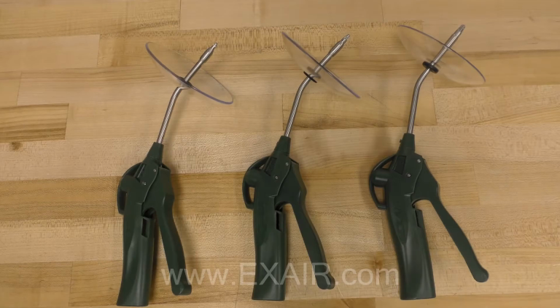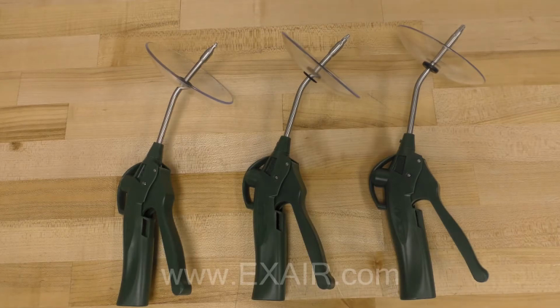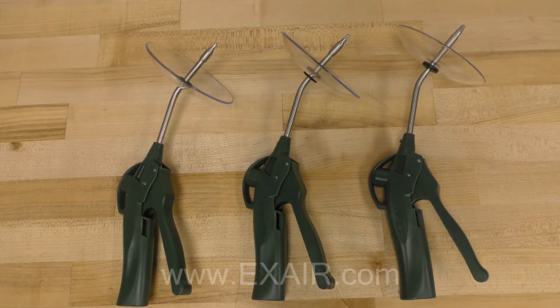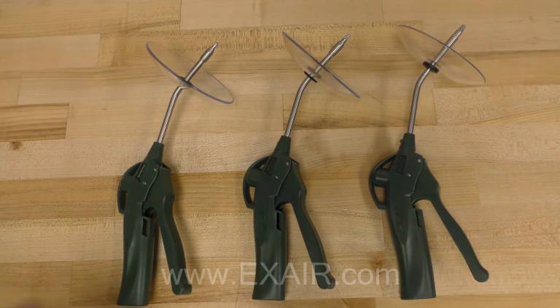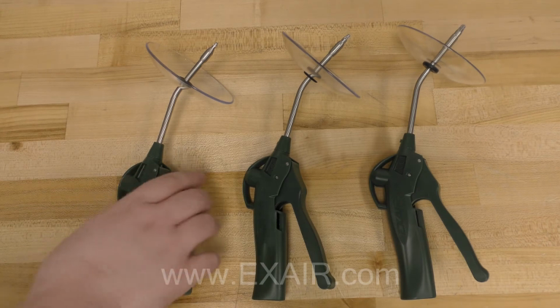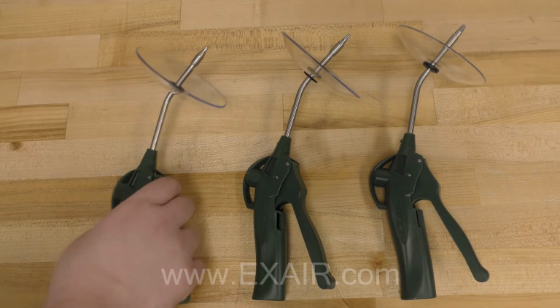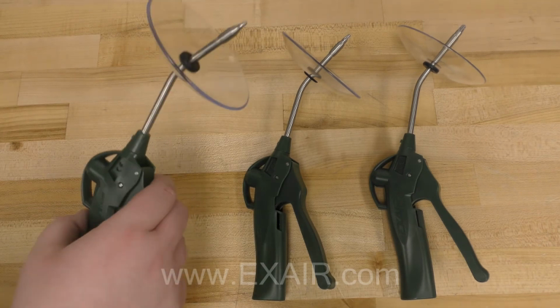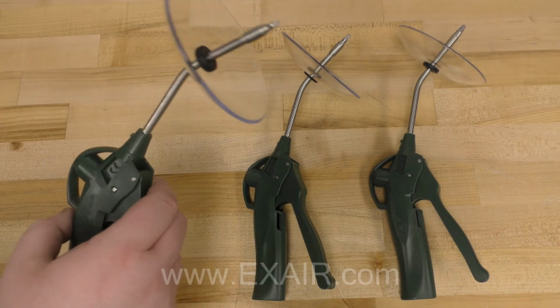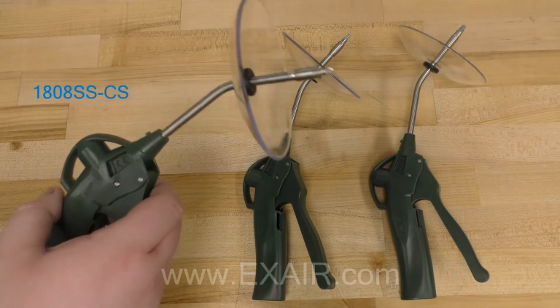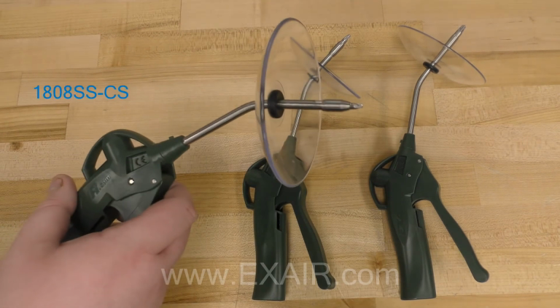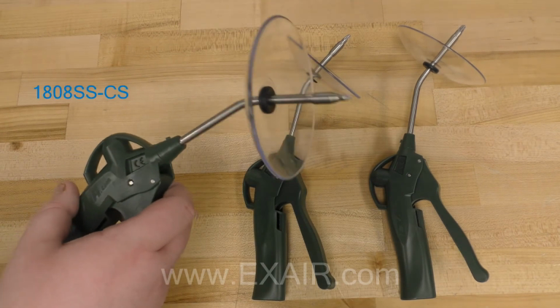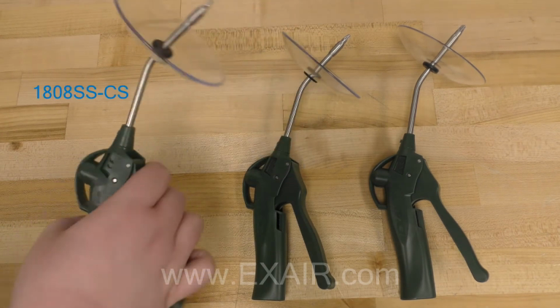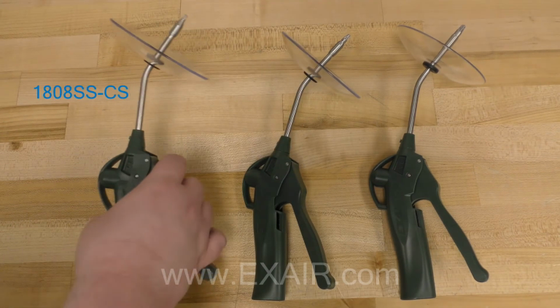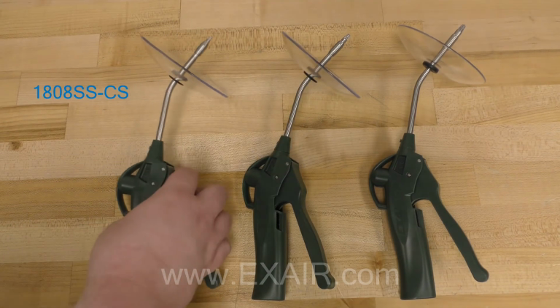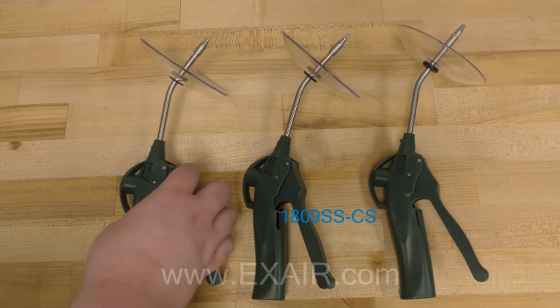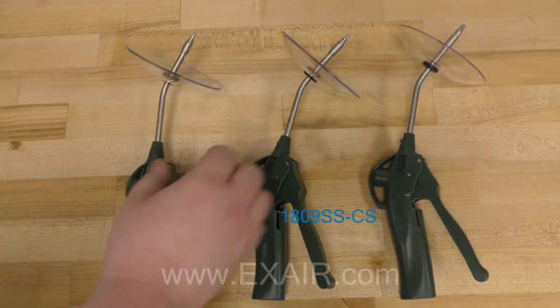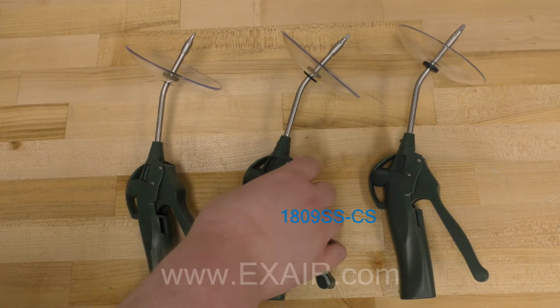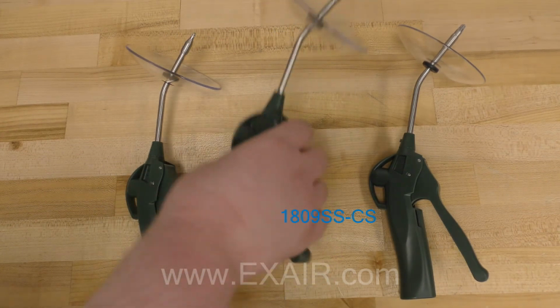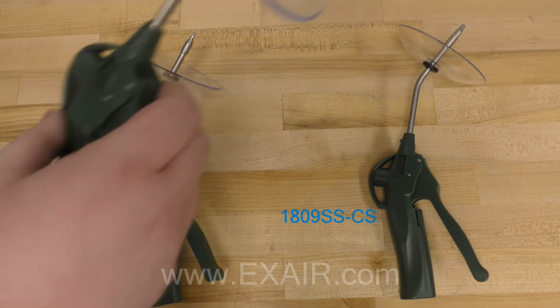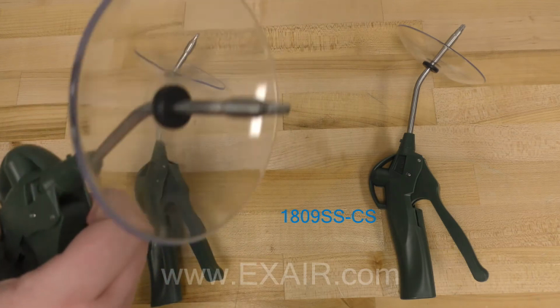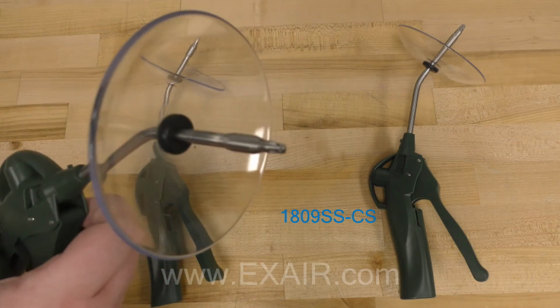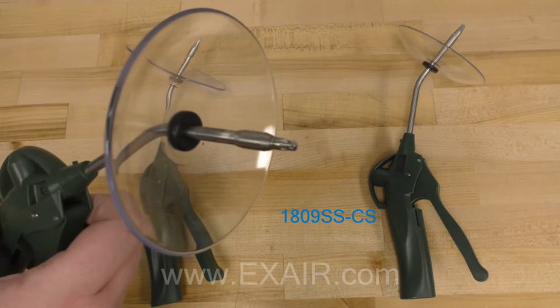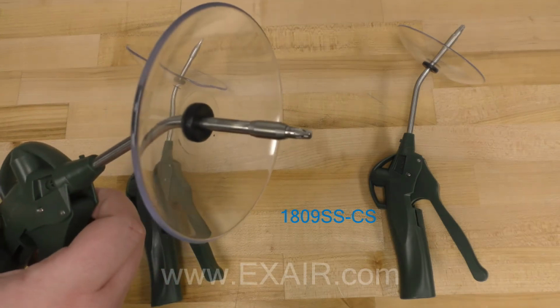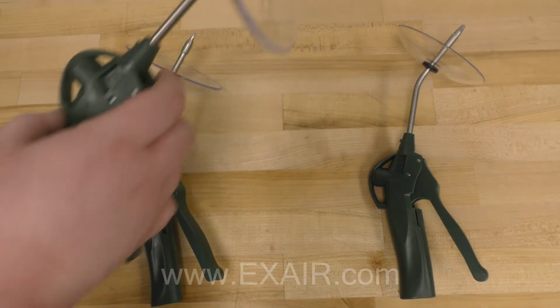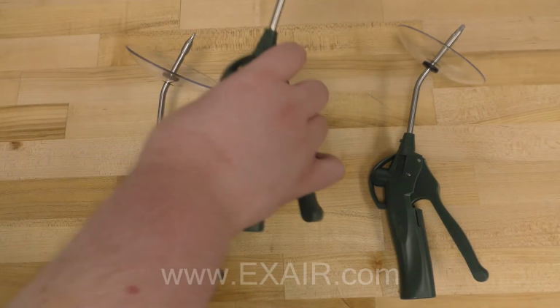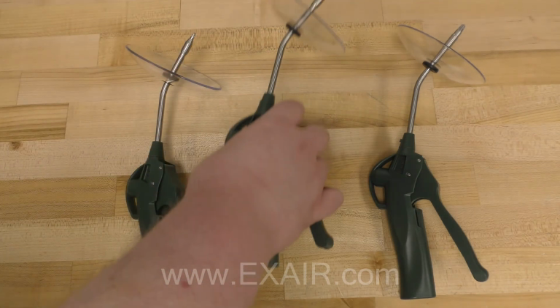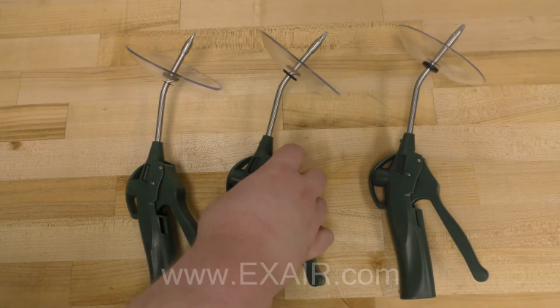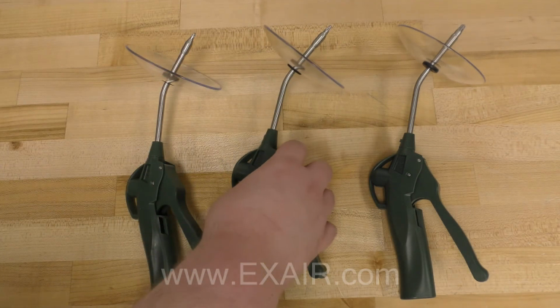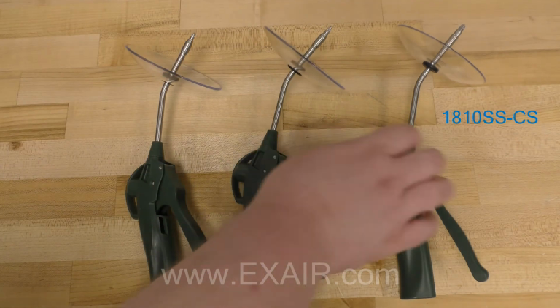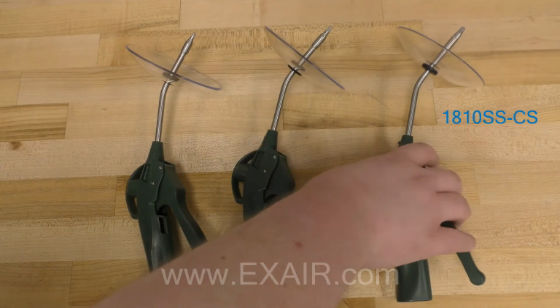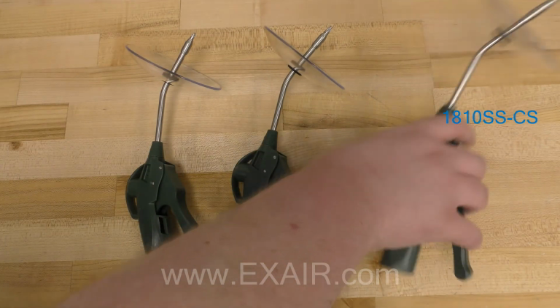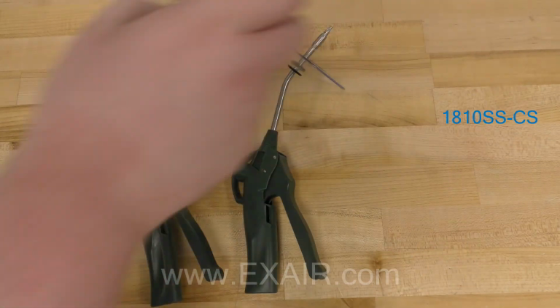The Vari-Blast Precision safety air gun is available with X-Air's ADO, PICO, and Nano air nozzles, which are engineered to maximize entrainment of ambient air while minimizing consumption and noise.